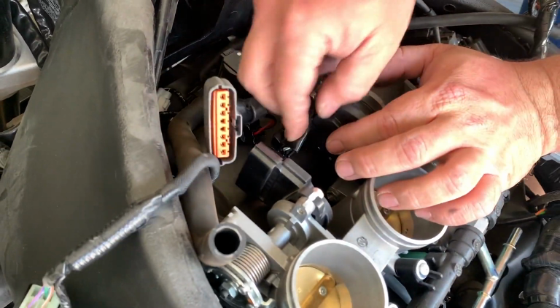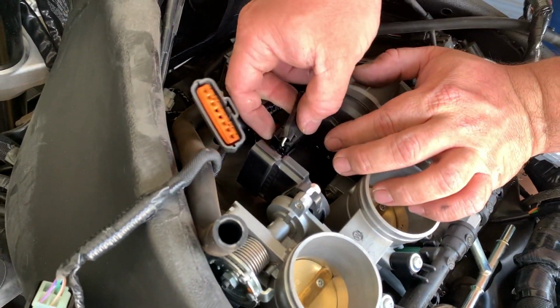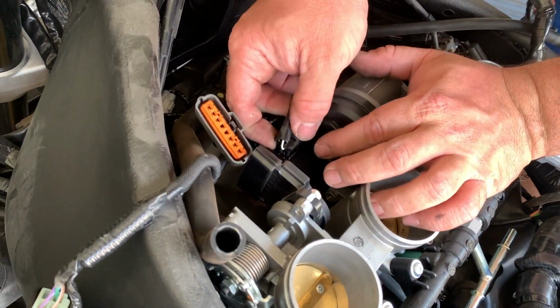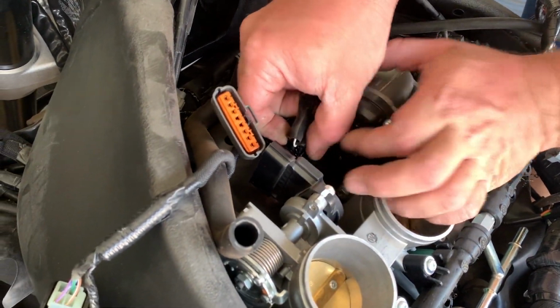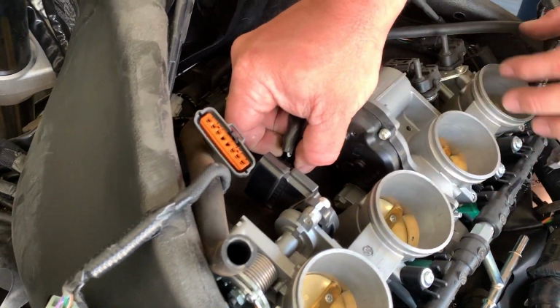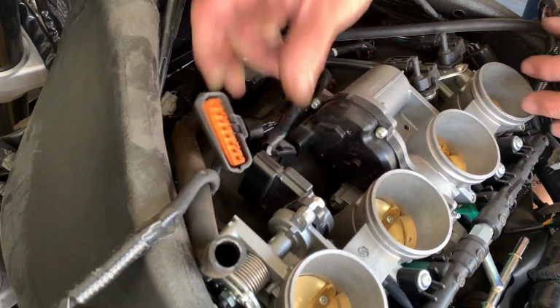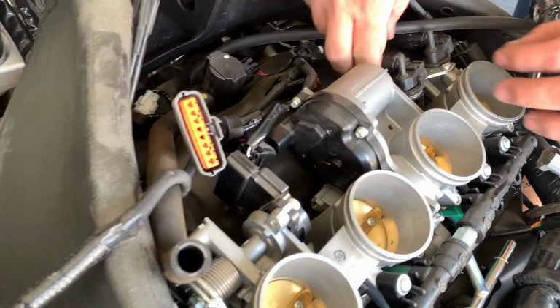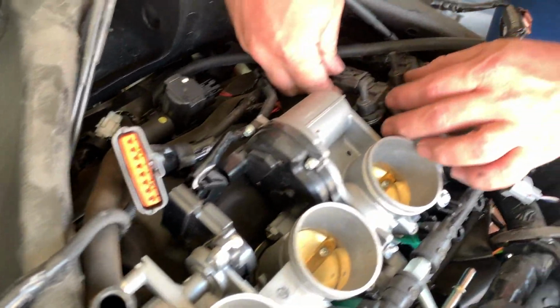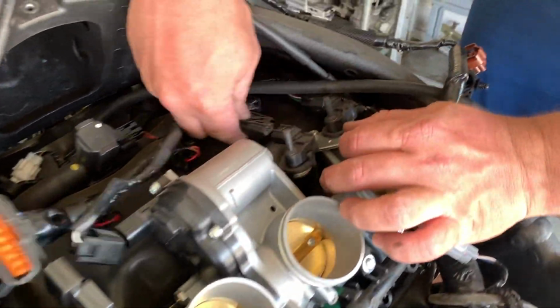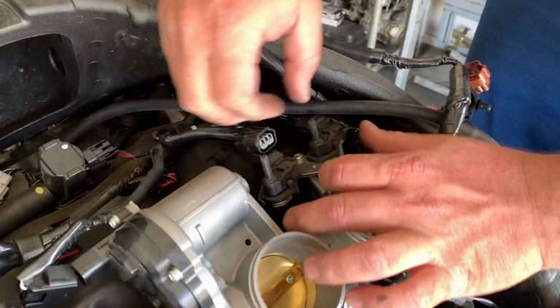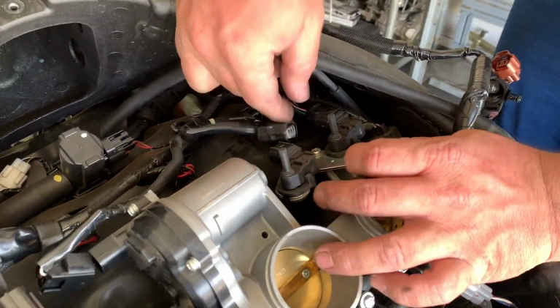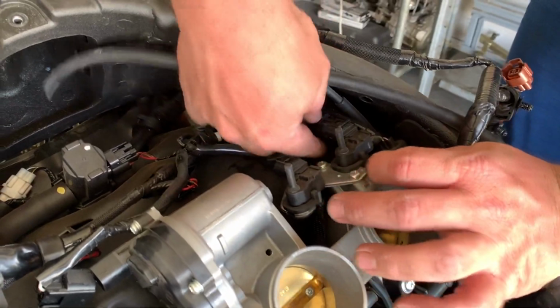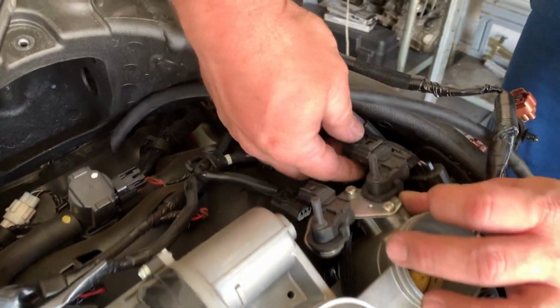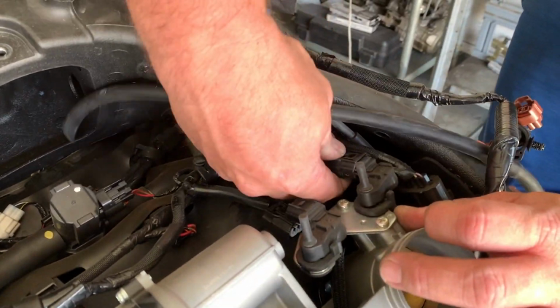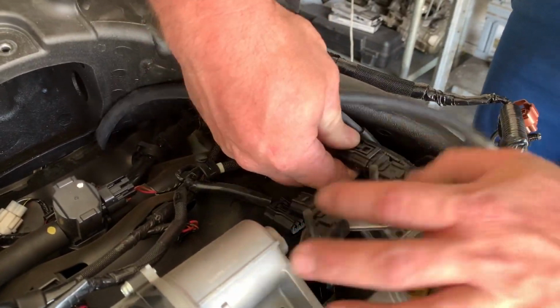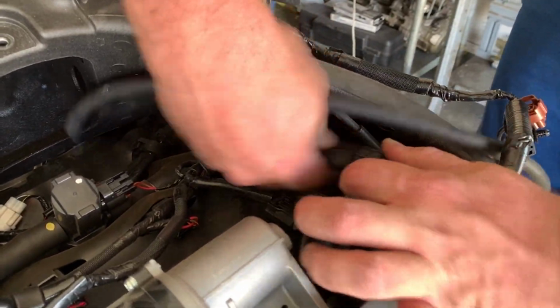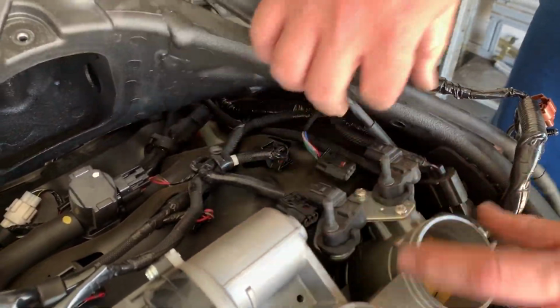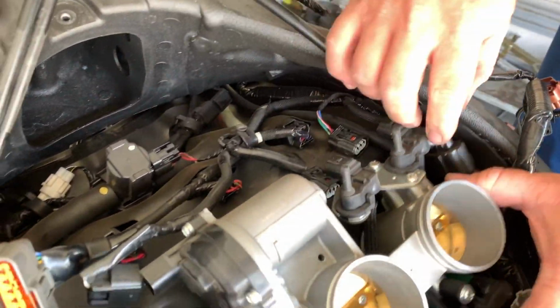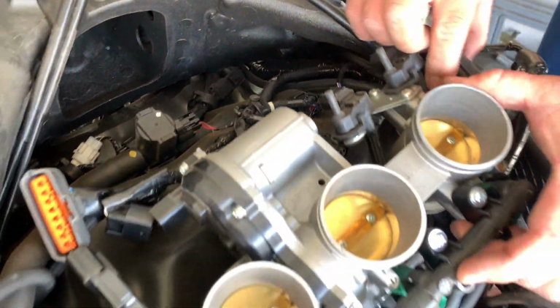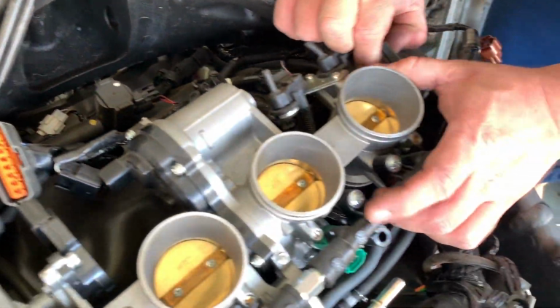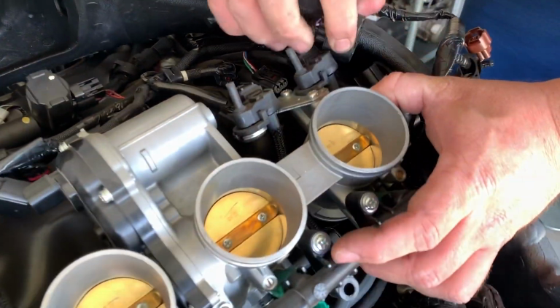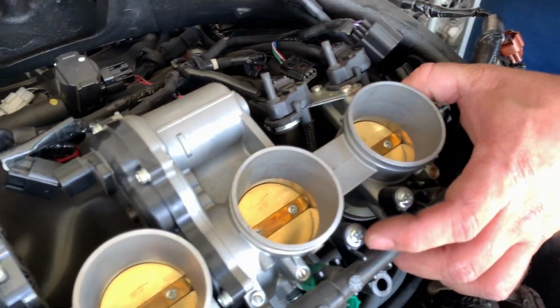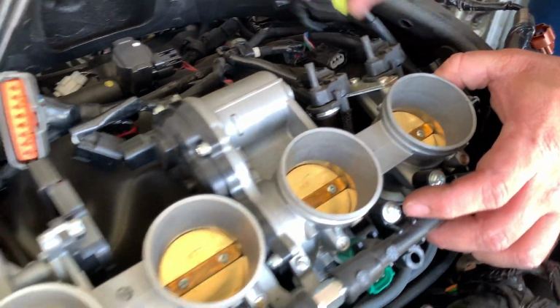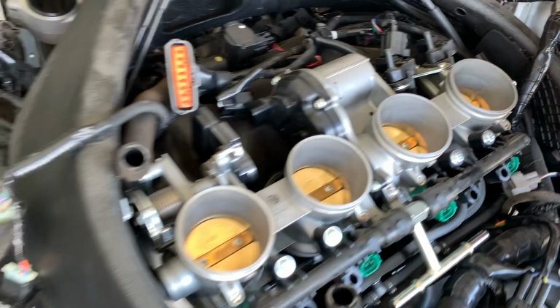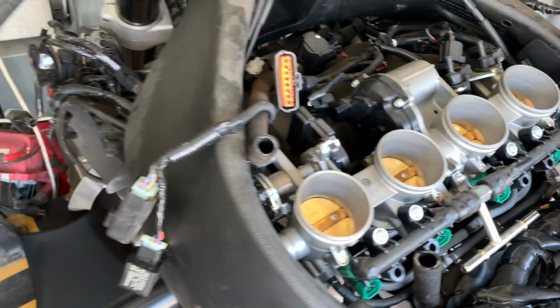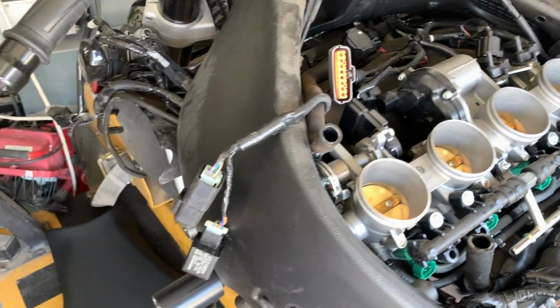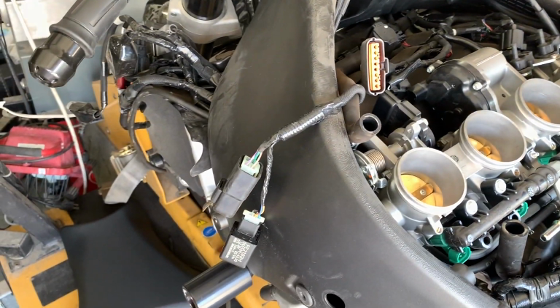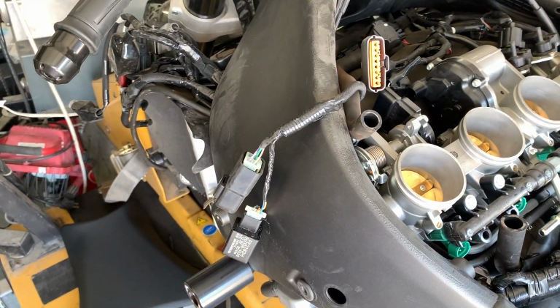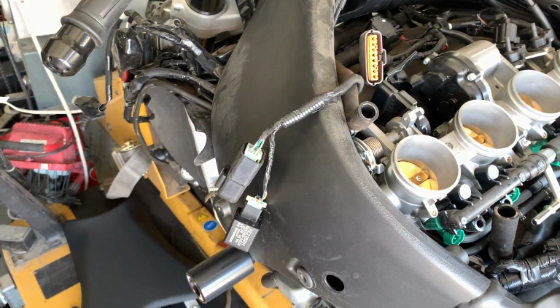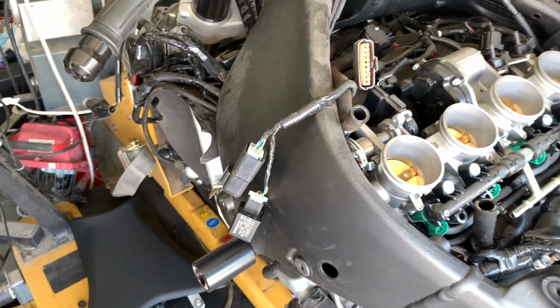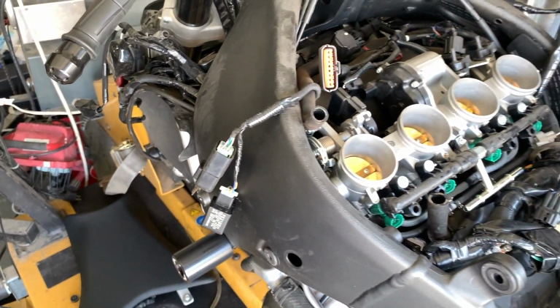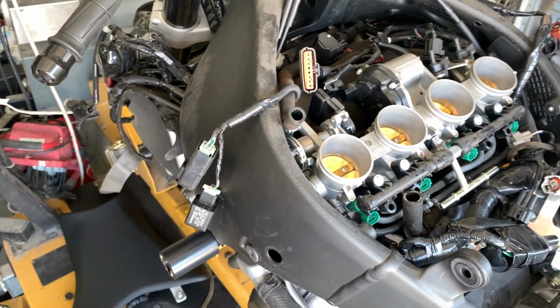Push it down on the top. One connector there, one connector there, one more connector, and then our last one — unplug it. And then you have your cables free.